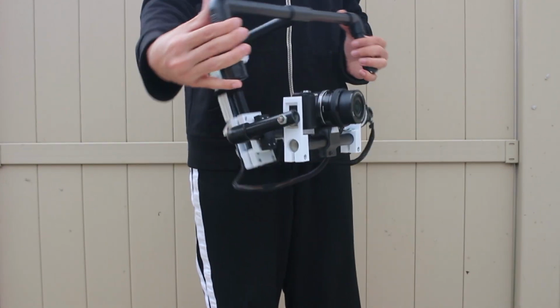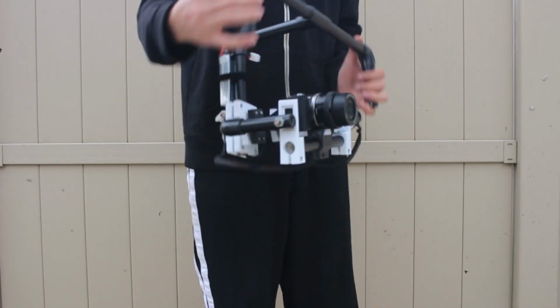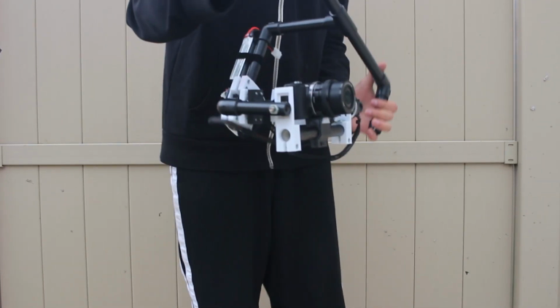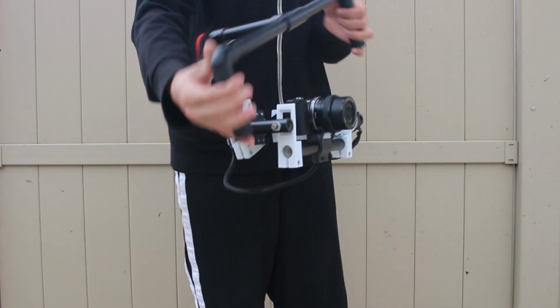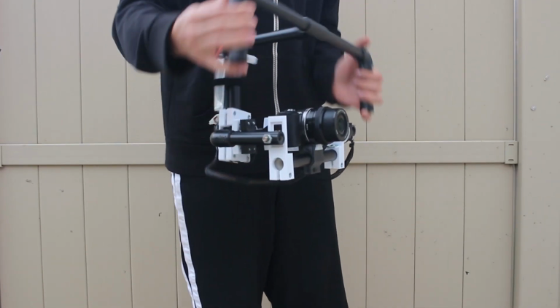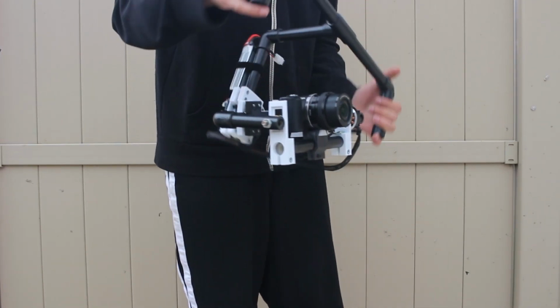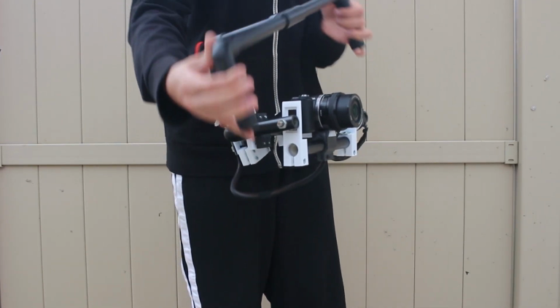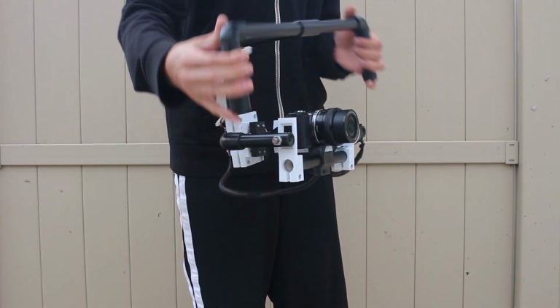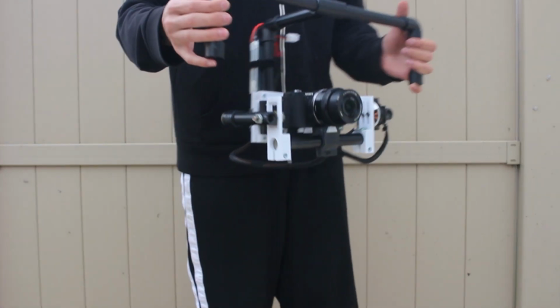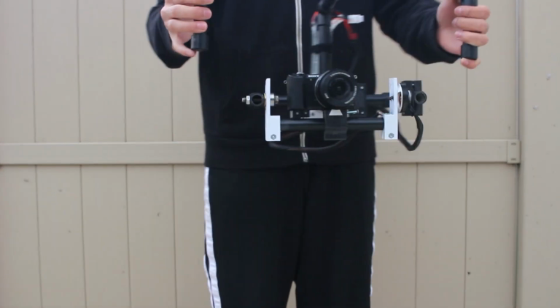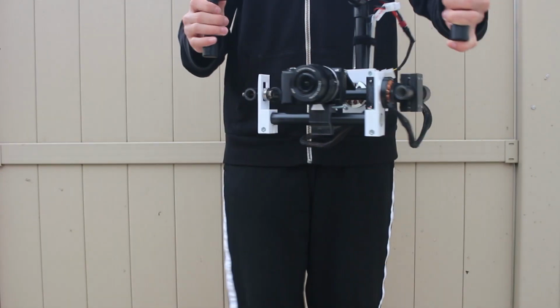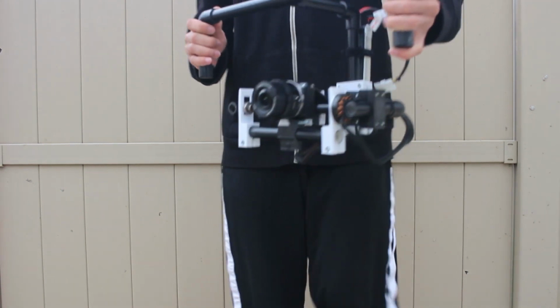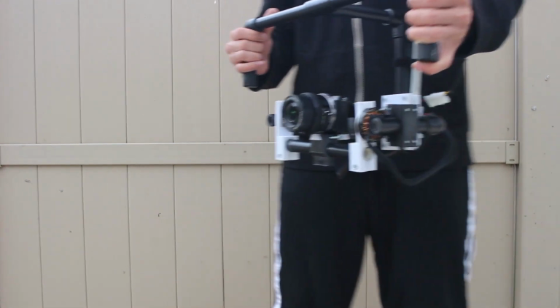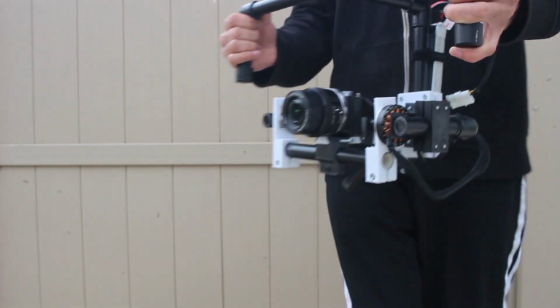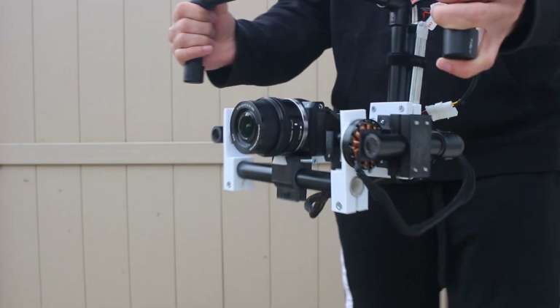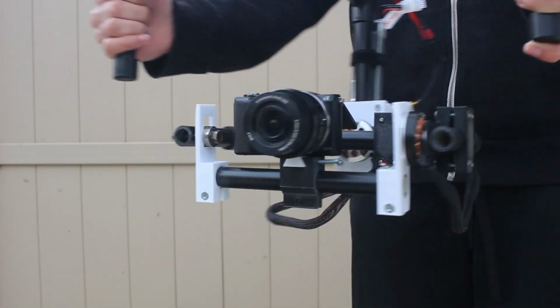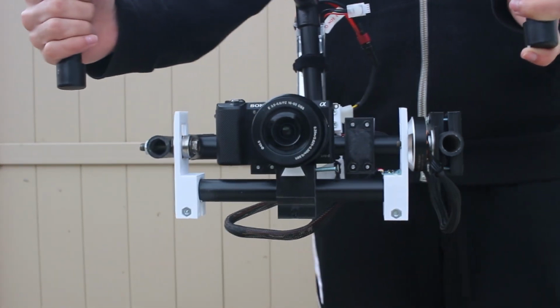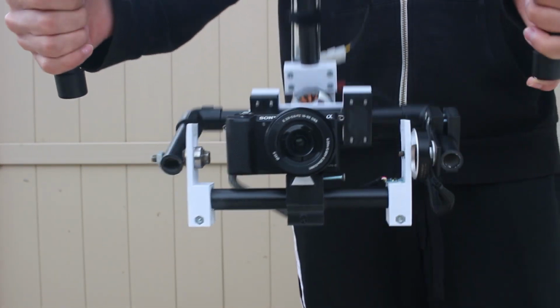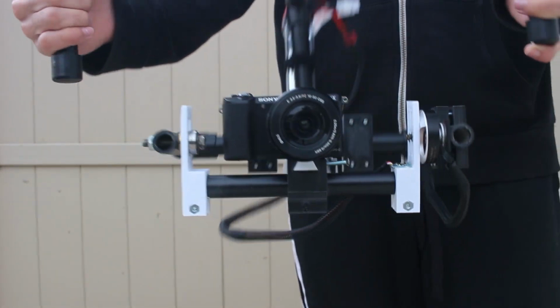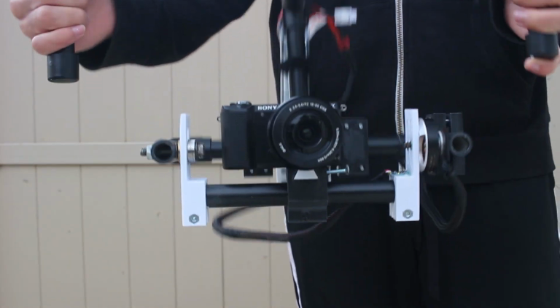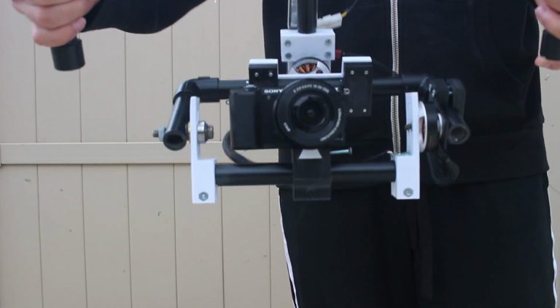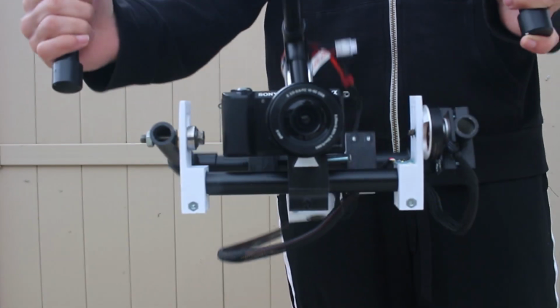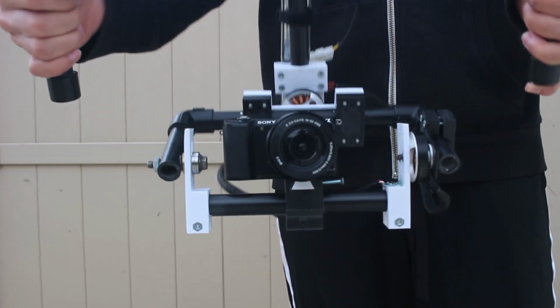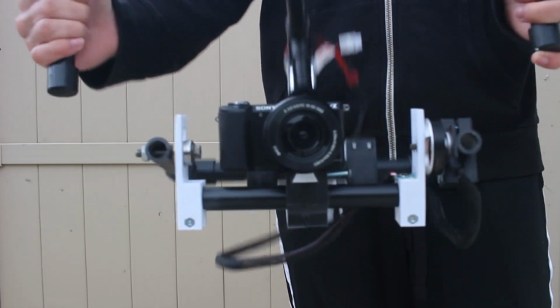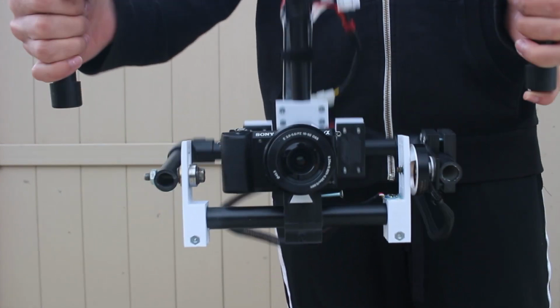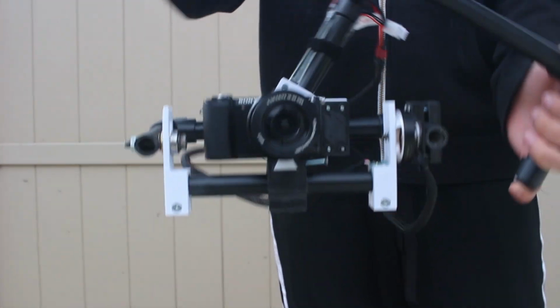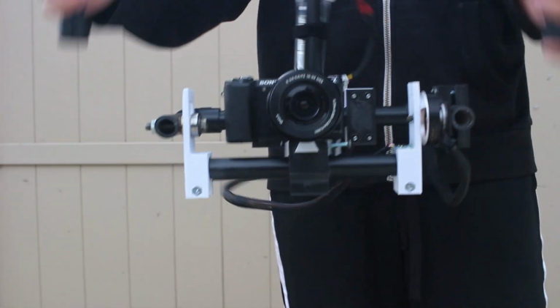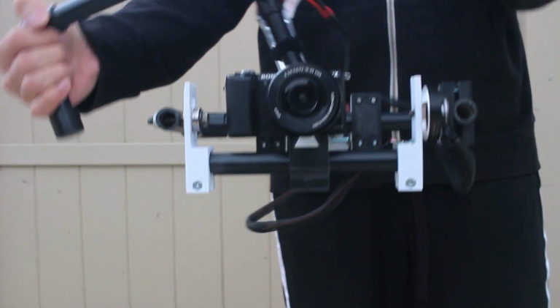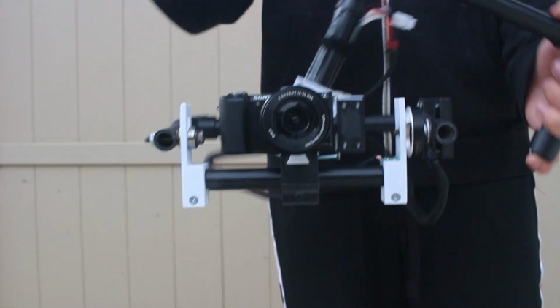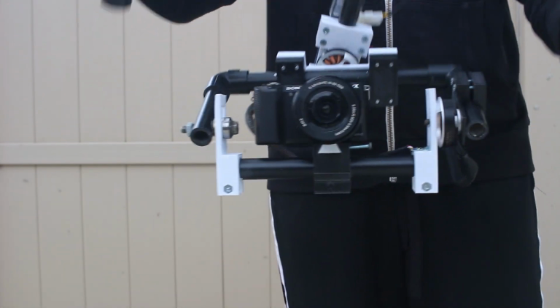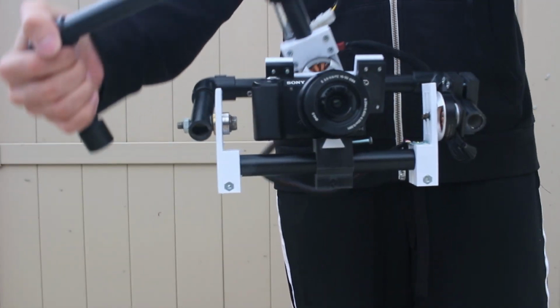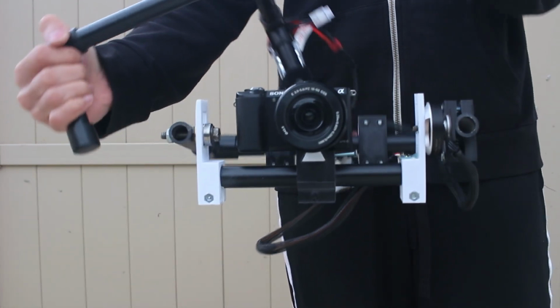The motors are 800 gram weight payload, so they can carry roughly a Sony A5000, A6000, or A6300 — that range of camera weight. So about 1.5 pounds — perfect weight.